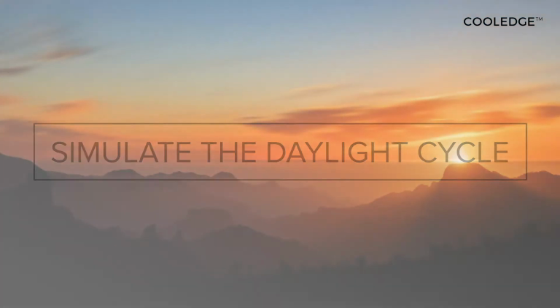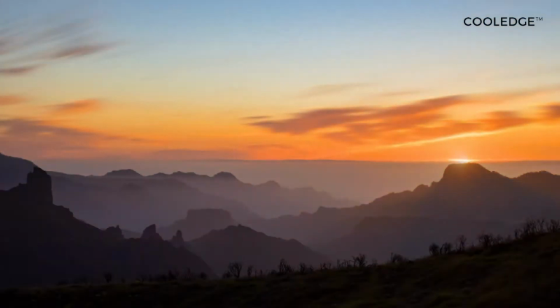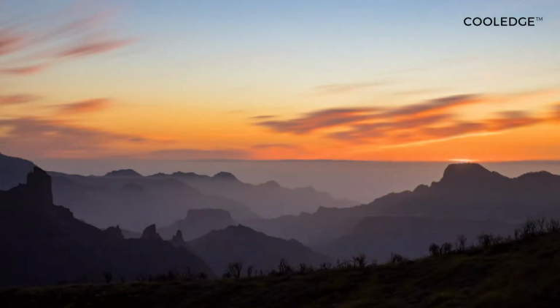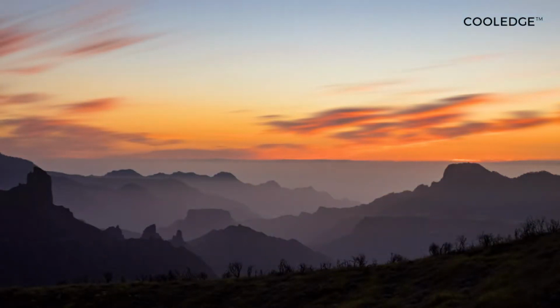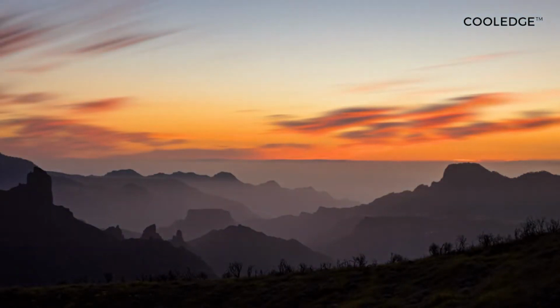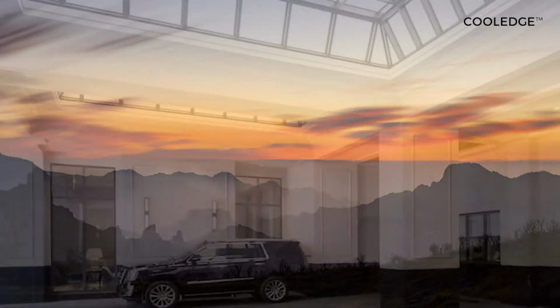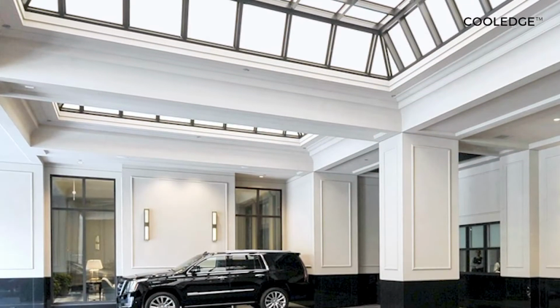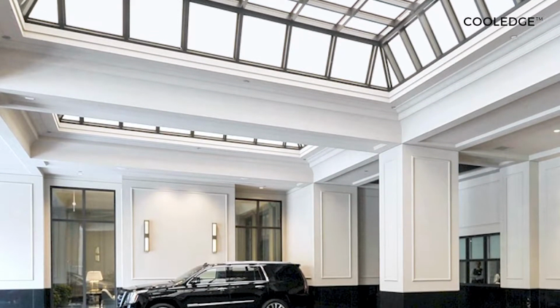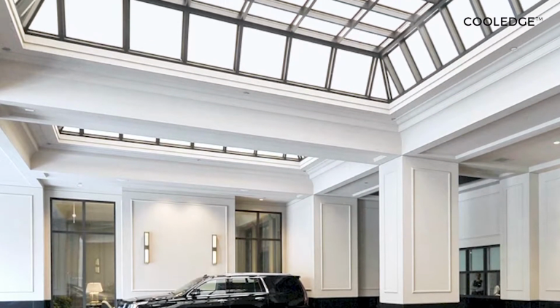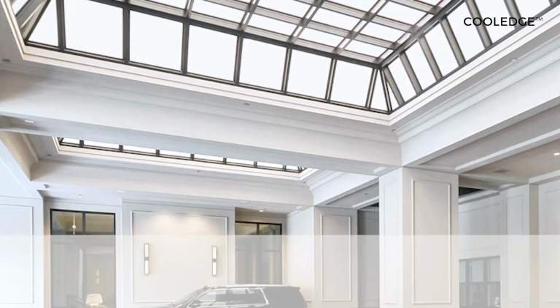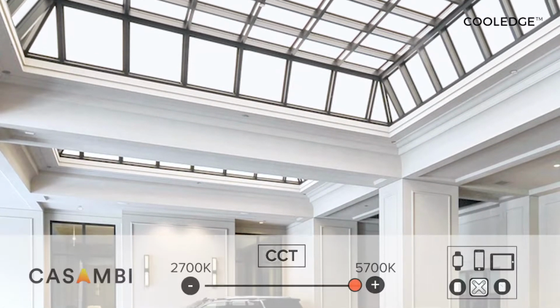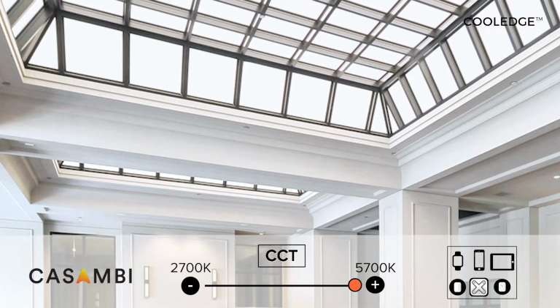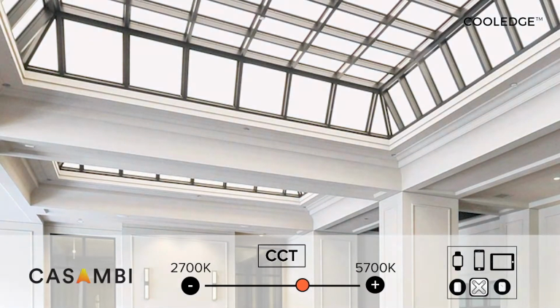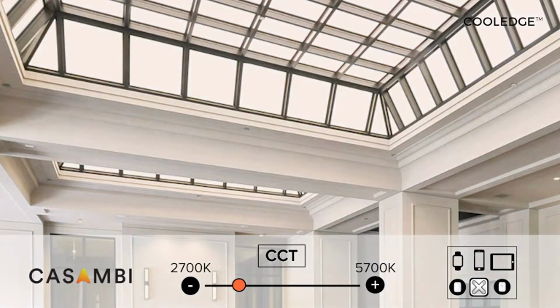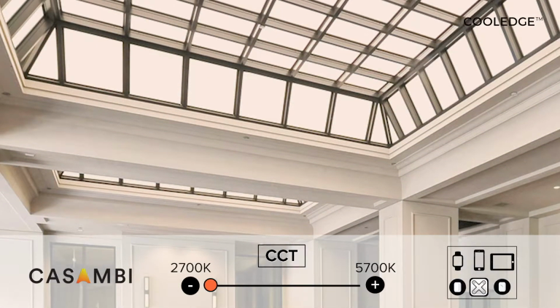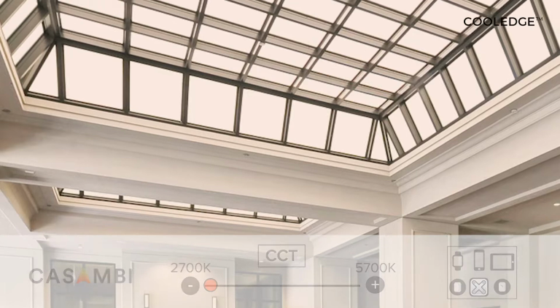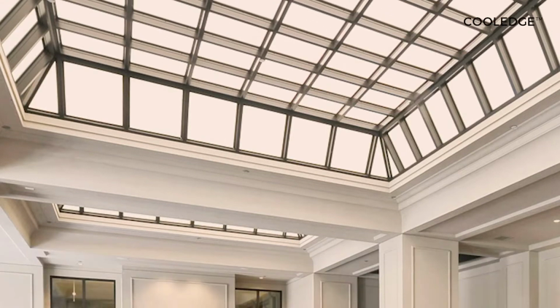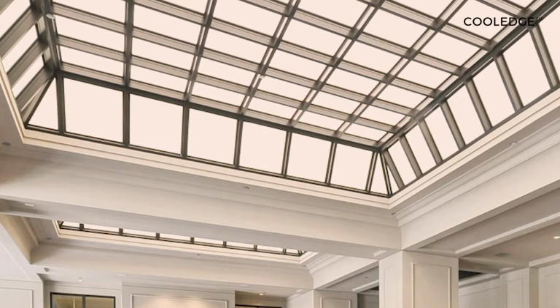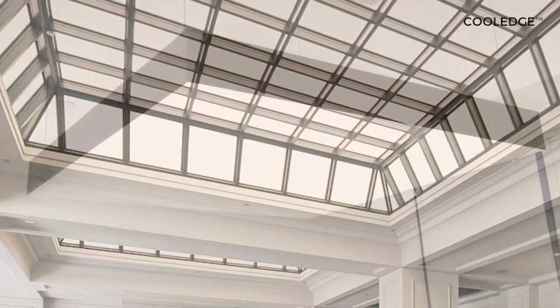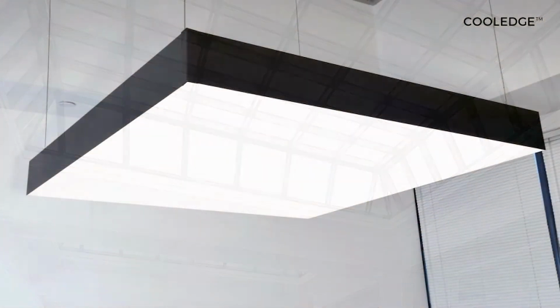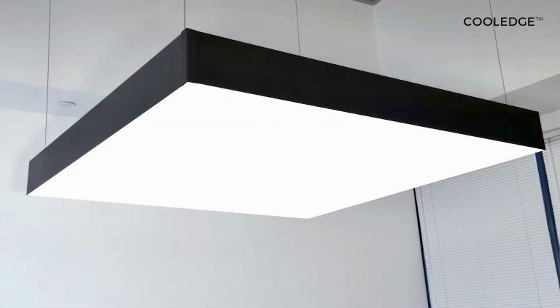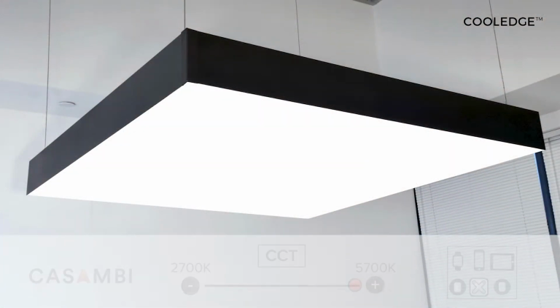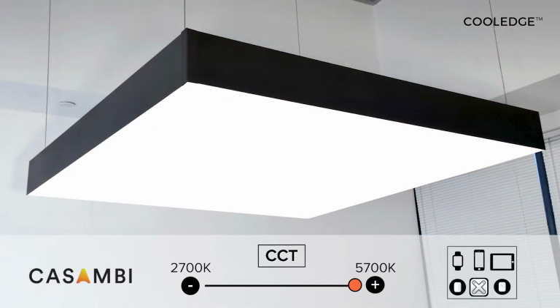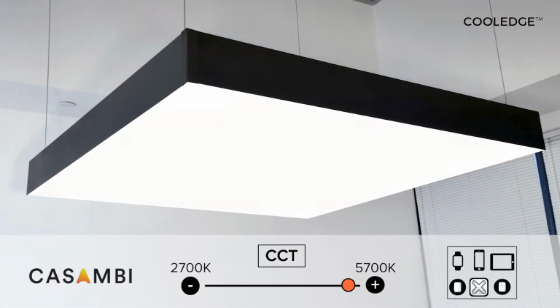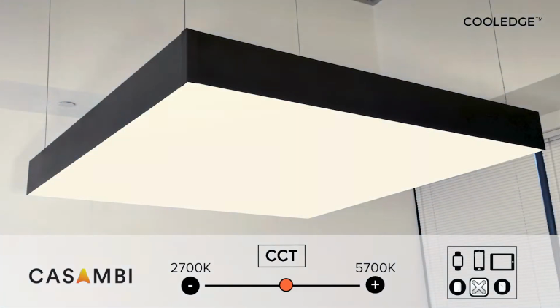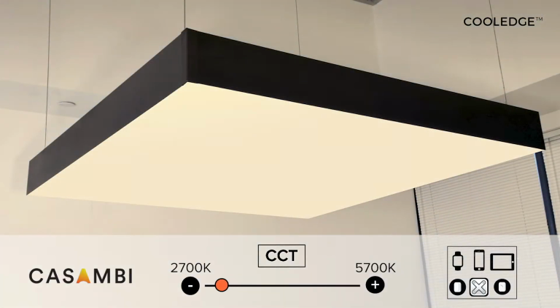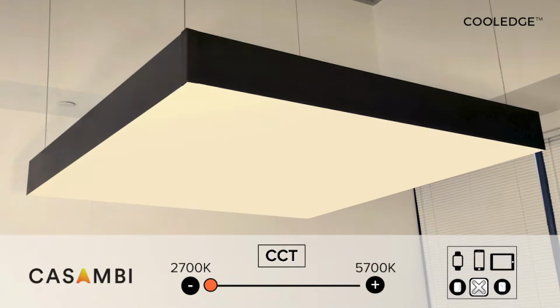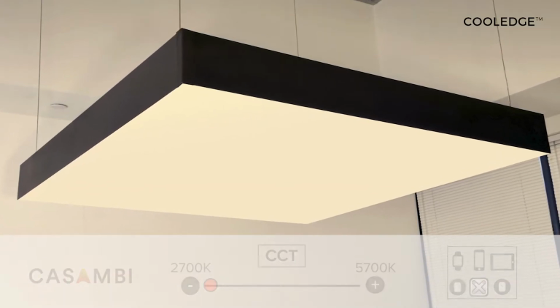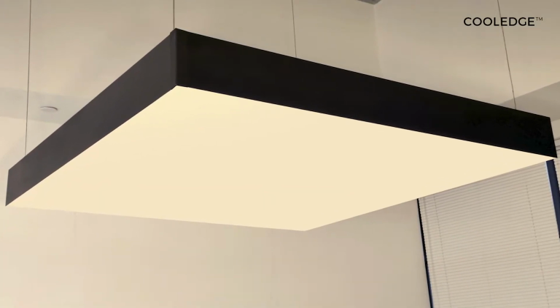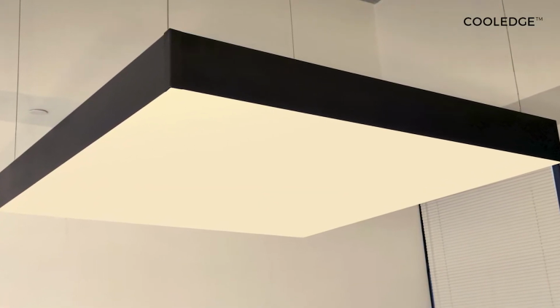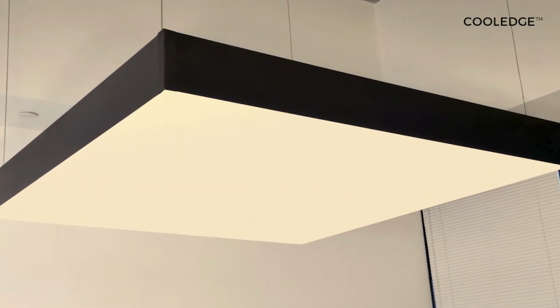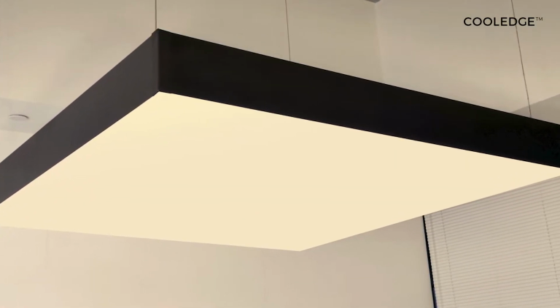Incorporating tunable white illumination is a simple way to simulate the daylight cycle. Whether virtual windows, full luminous ceilings, or Cooledge's fabricated luminaires, tunable white luminous surfaces bring a feeling of openness and natural light to spaces.